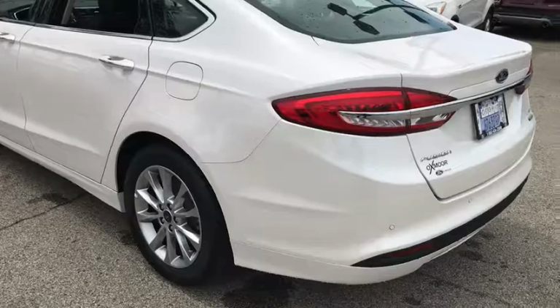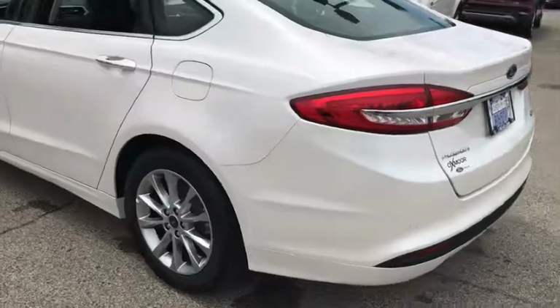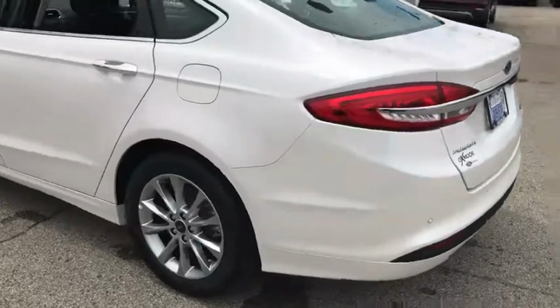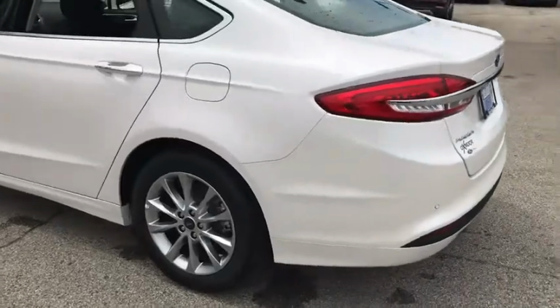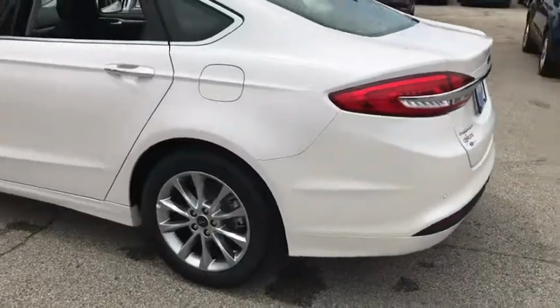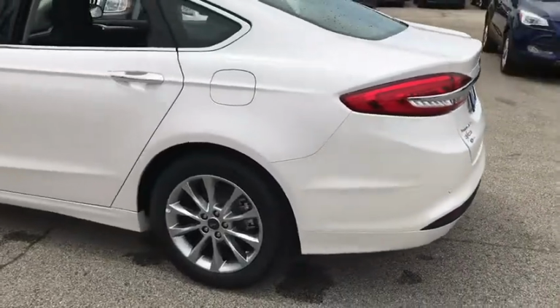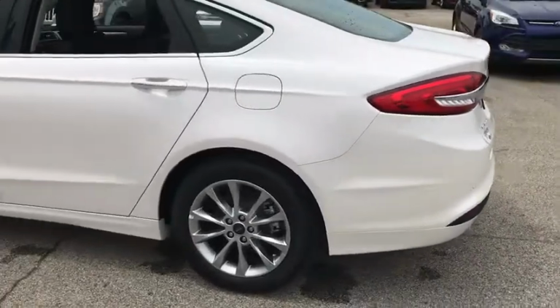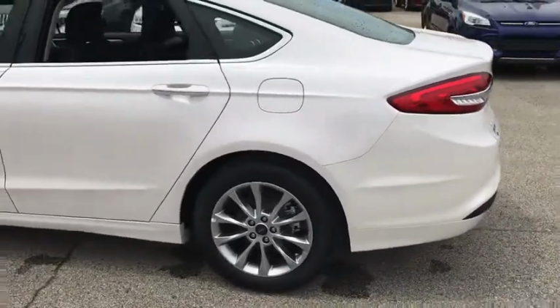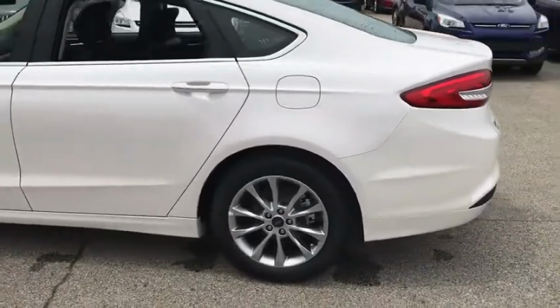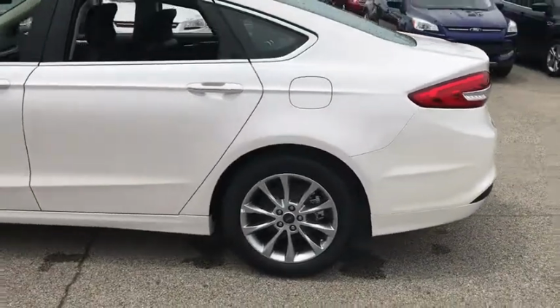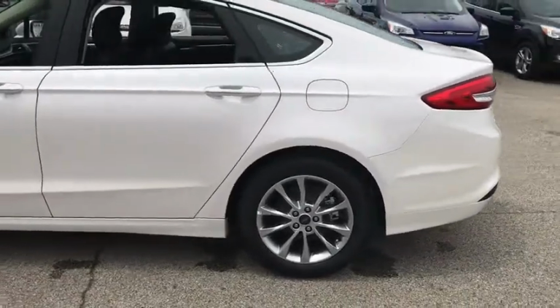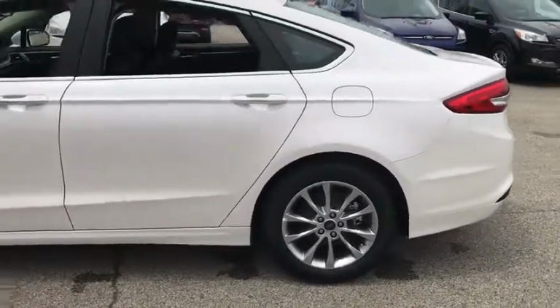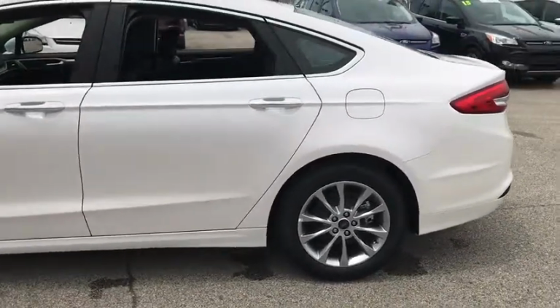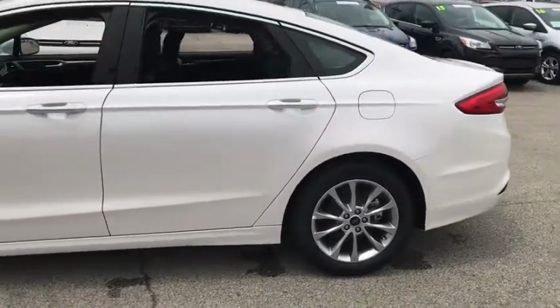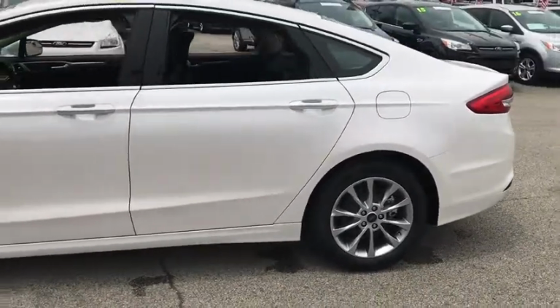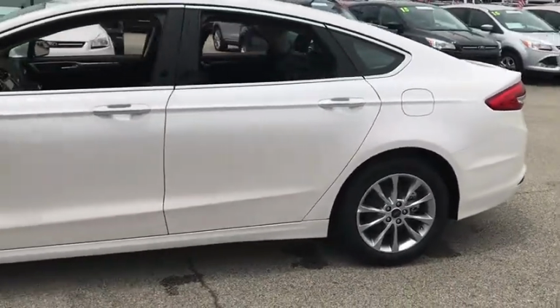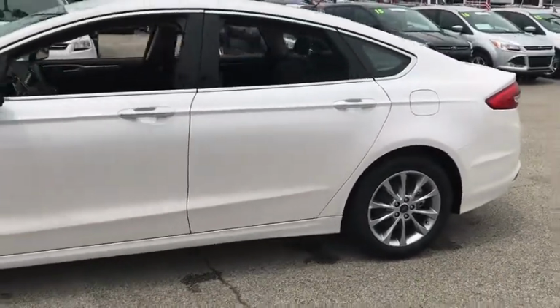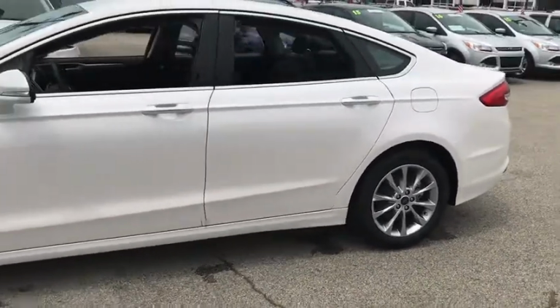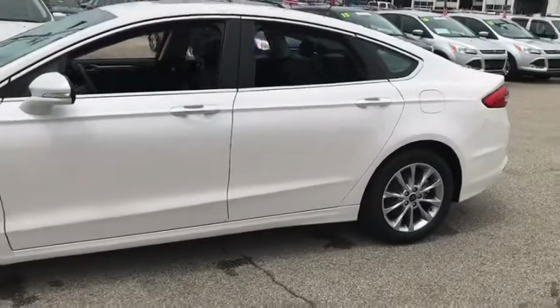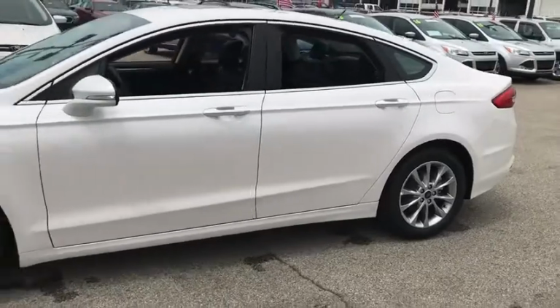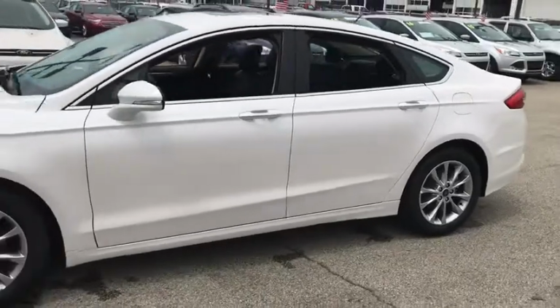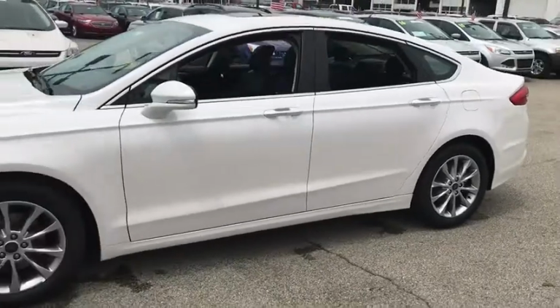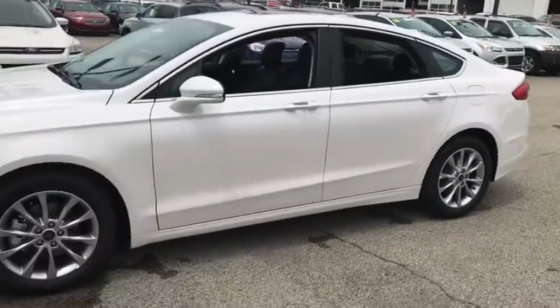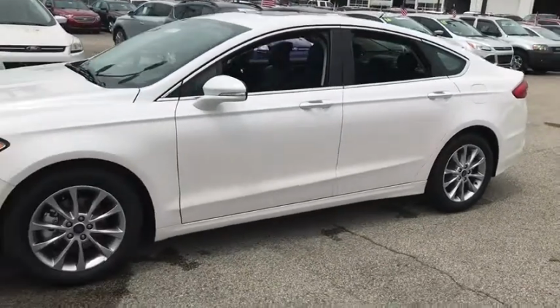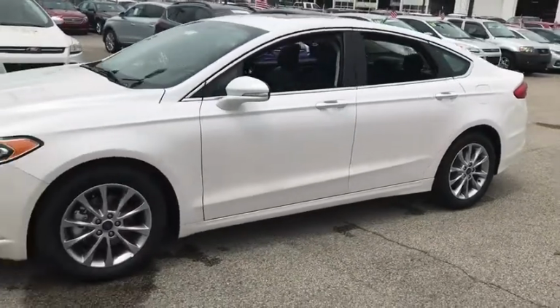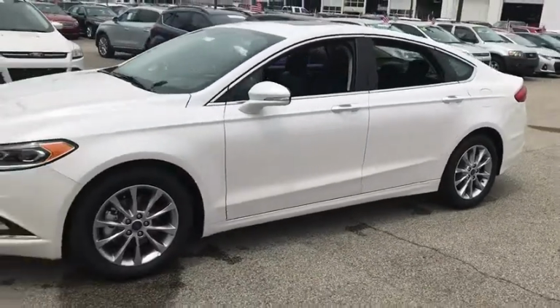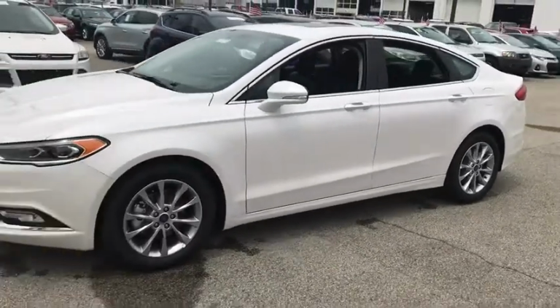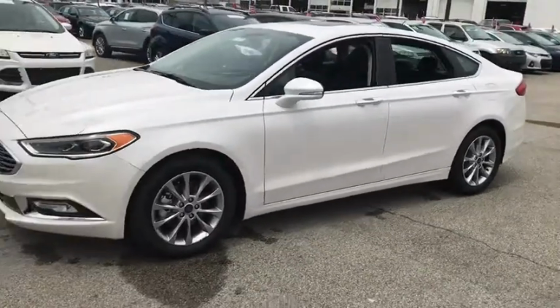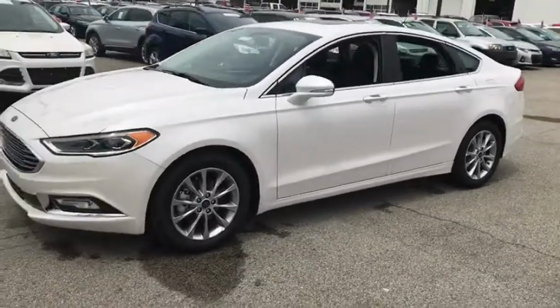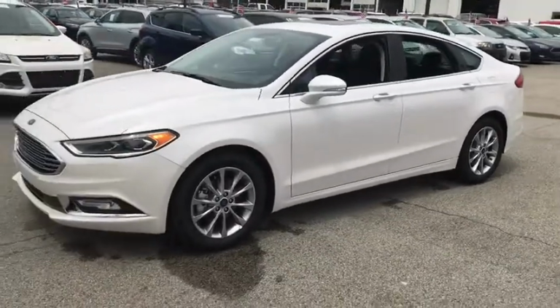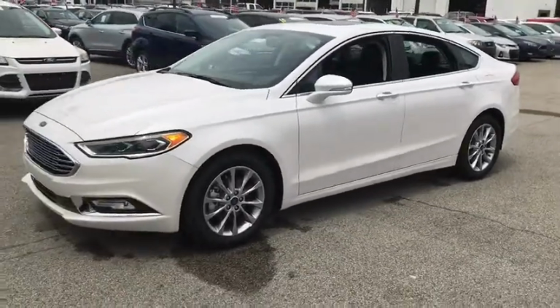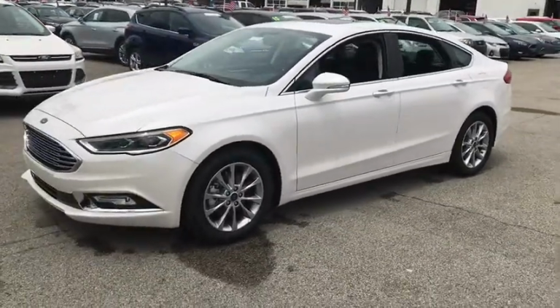The 2017 Ford Fusion. You can have both impressive power and great economy in a Fusion. Here are some of this vehicle's great options.